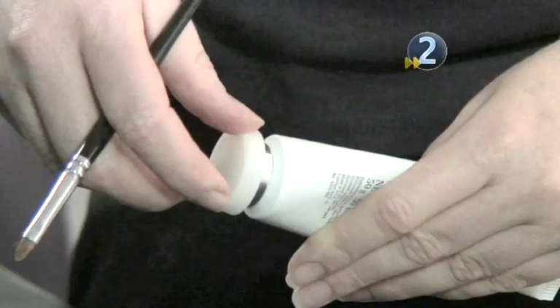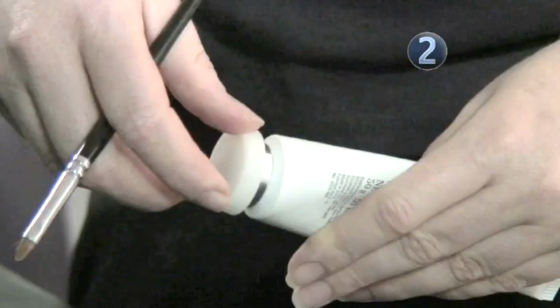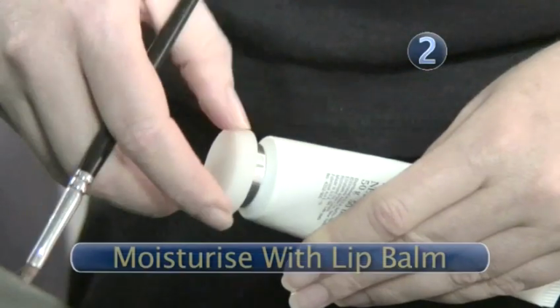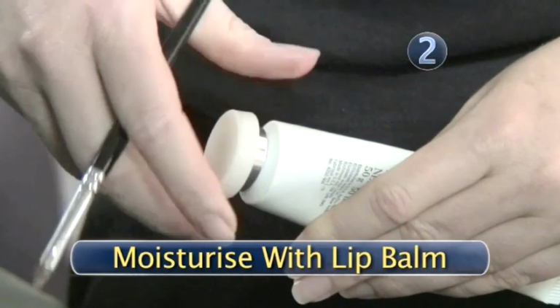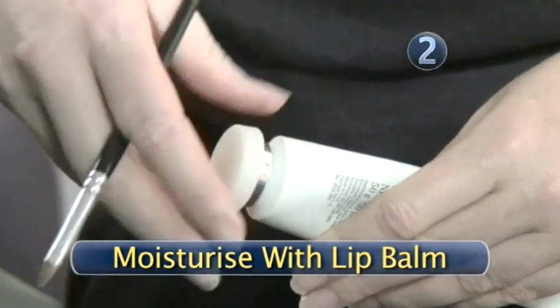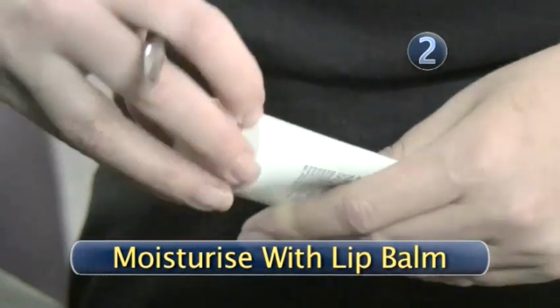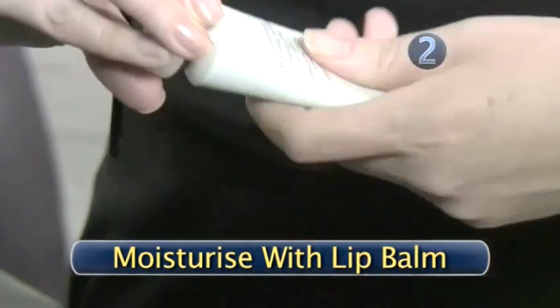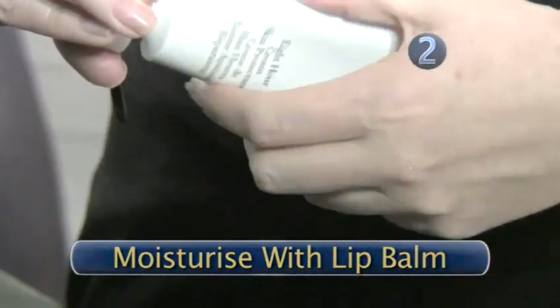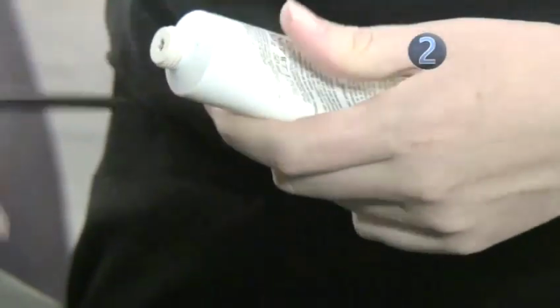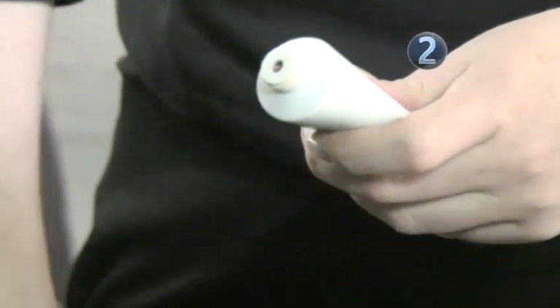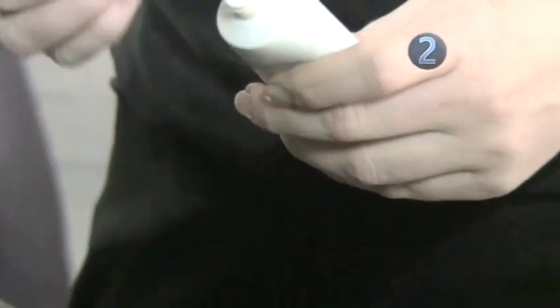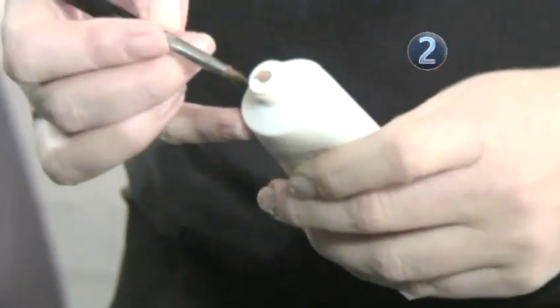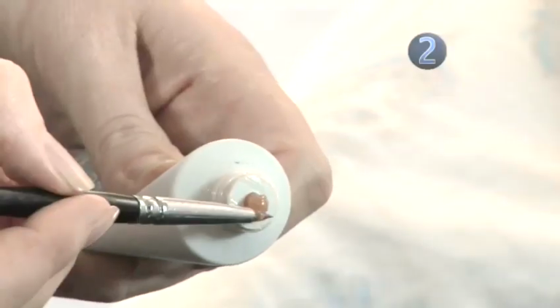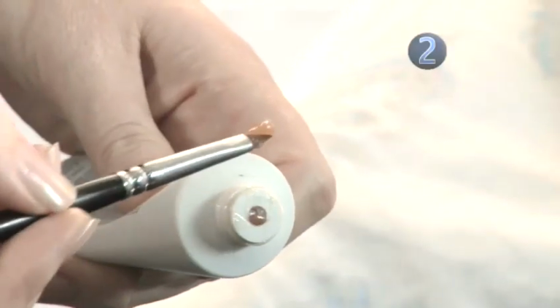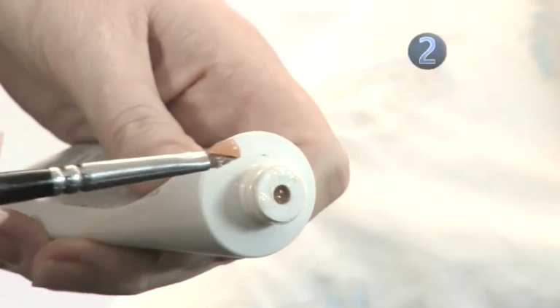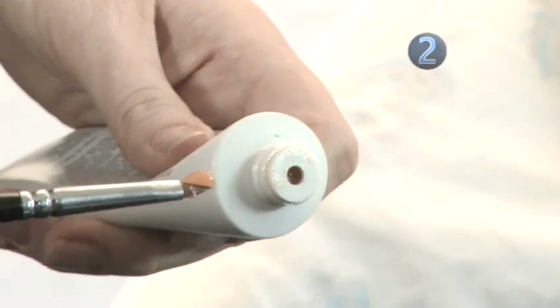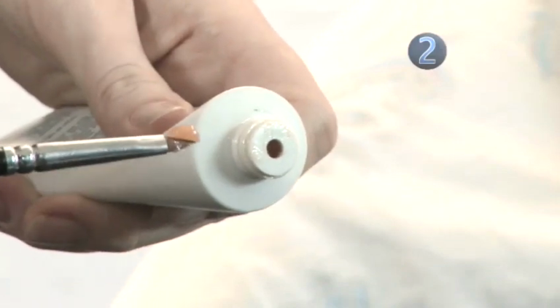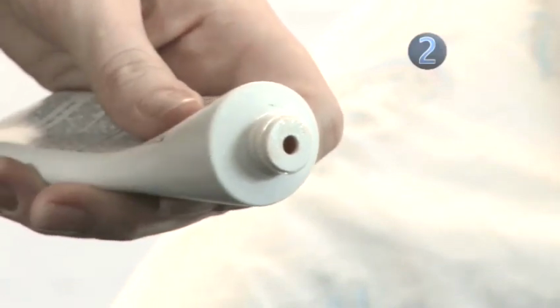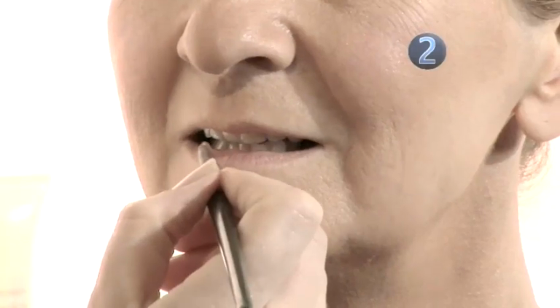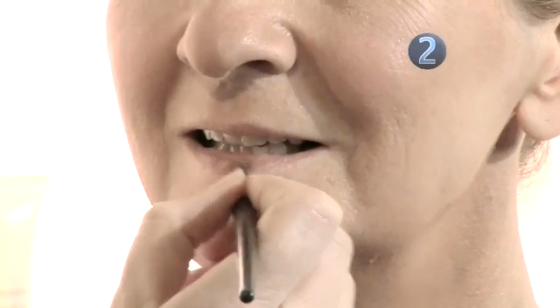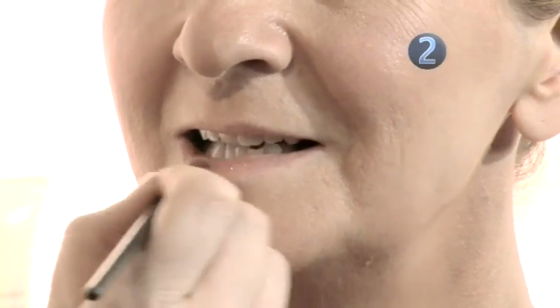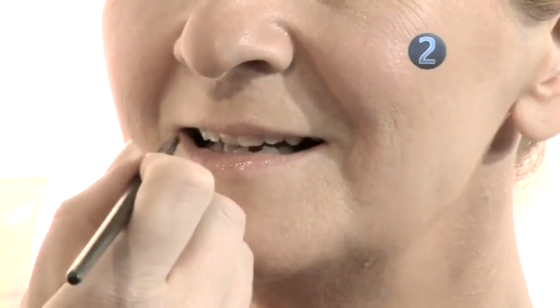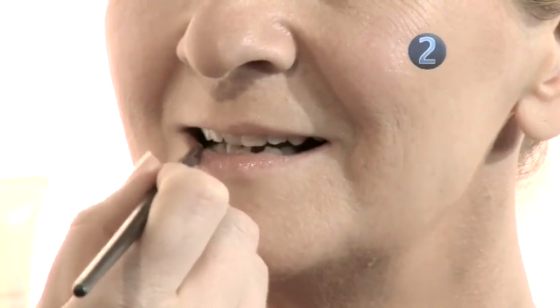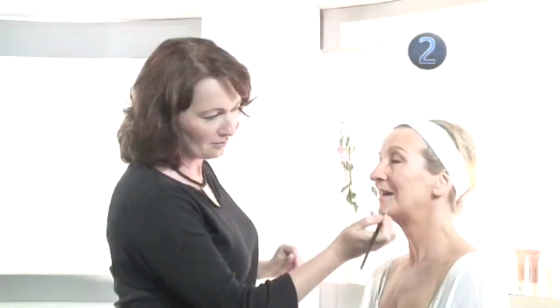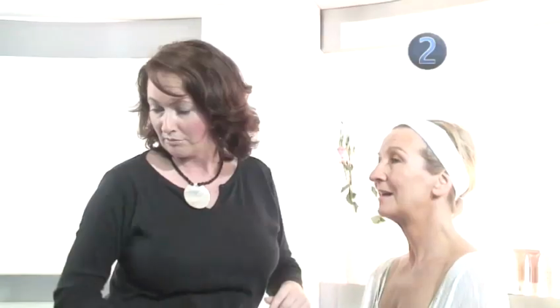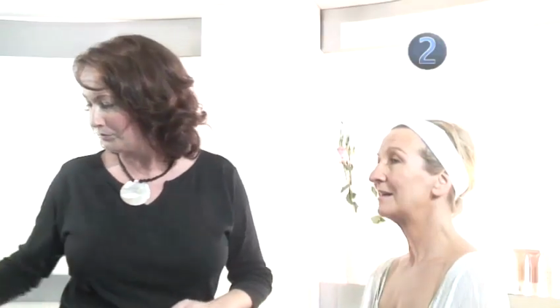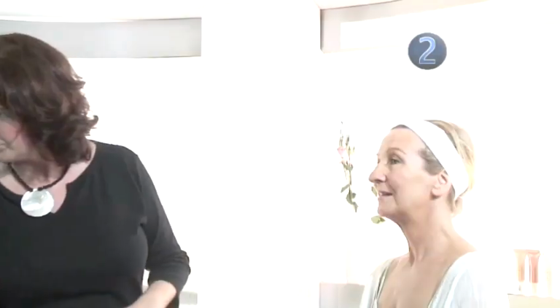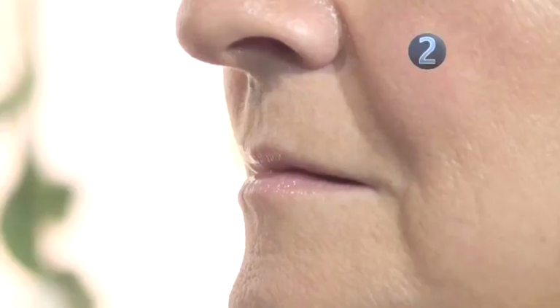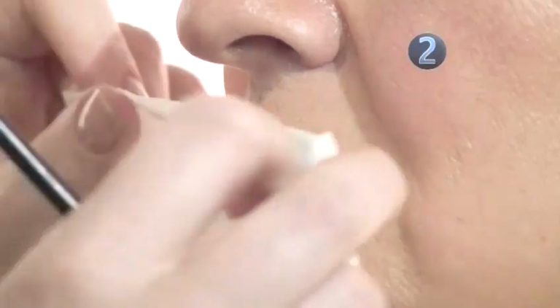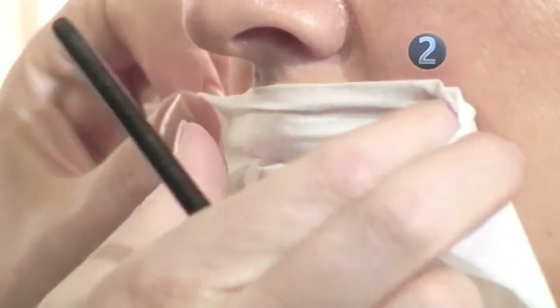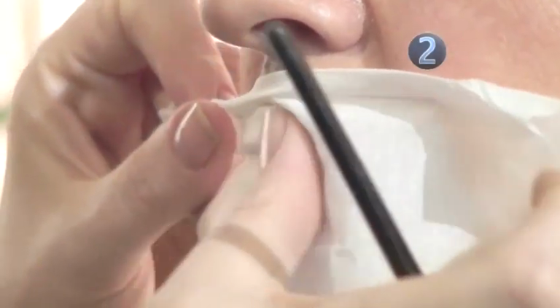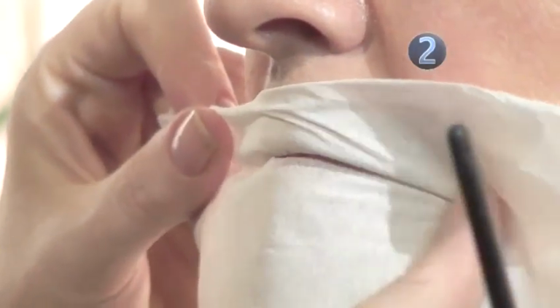Step 2: Moisturize with lip balm. Before you begin, ensure that your lips are smooth and moisturized. Apply a little lip balm with a lip brush and wait a few minutes for it to be absorbed. Then blot with a folded tissue.